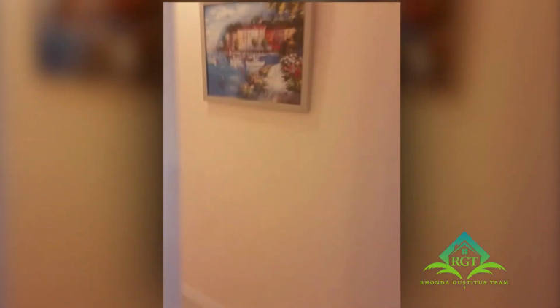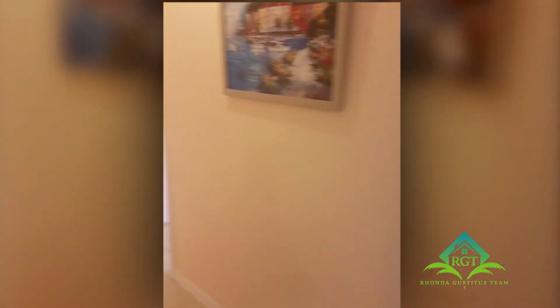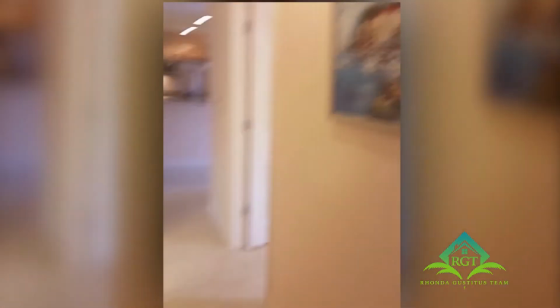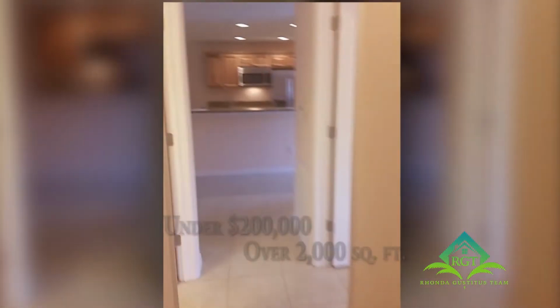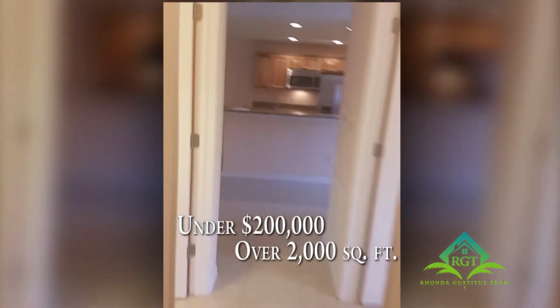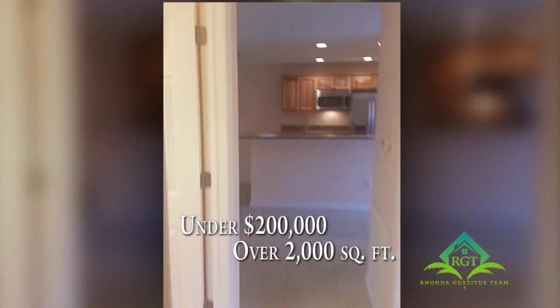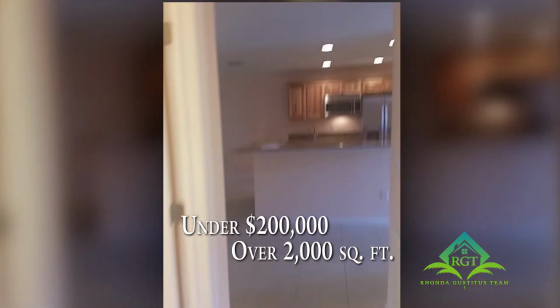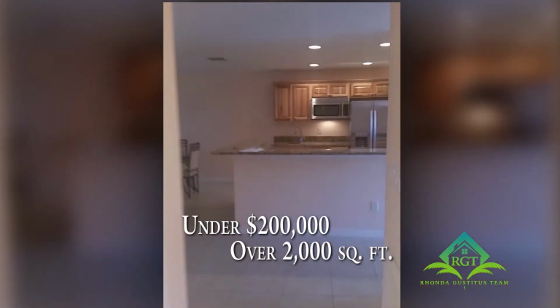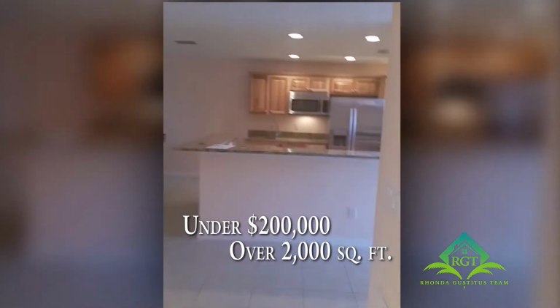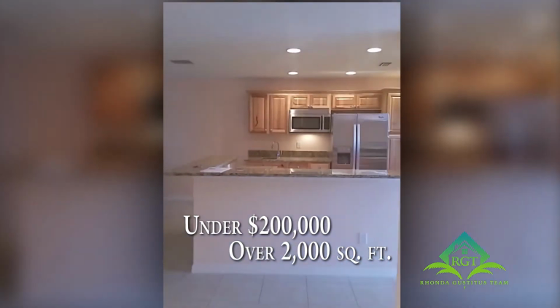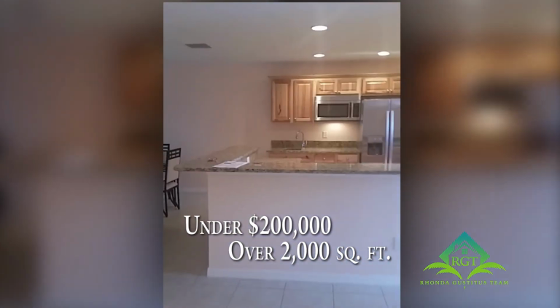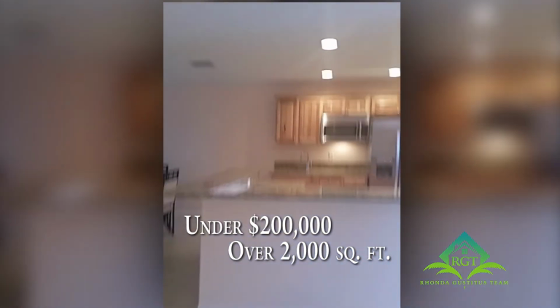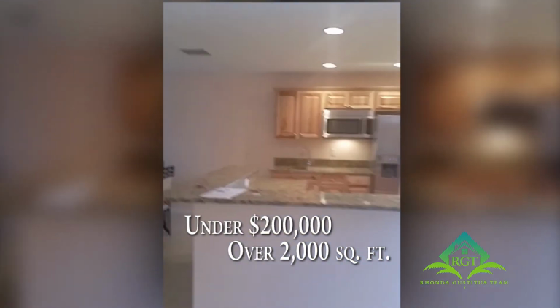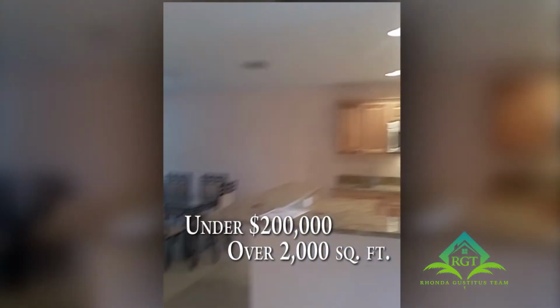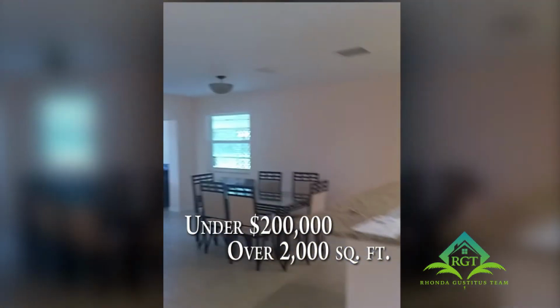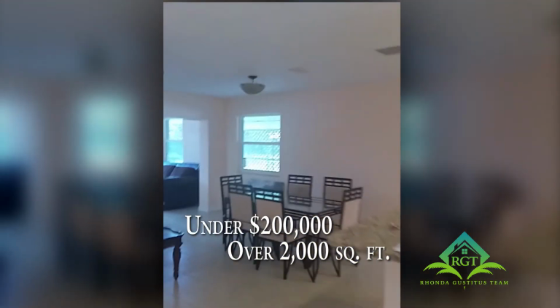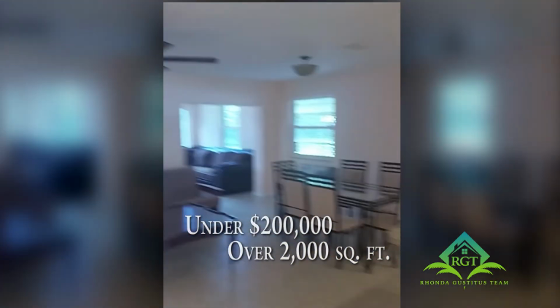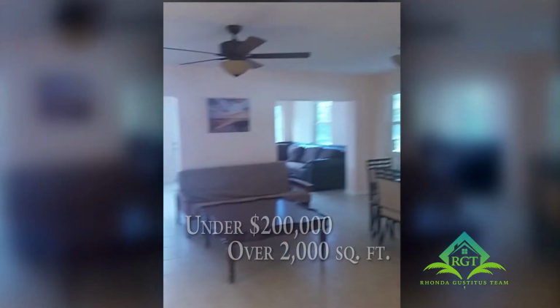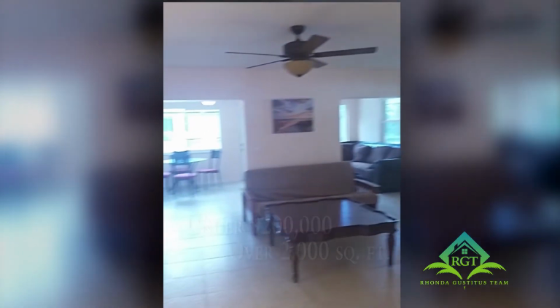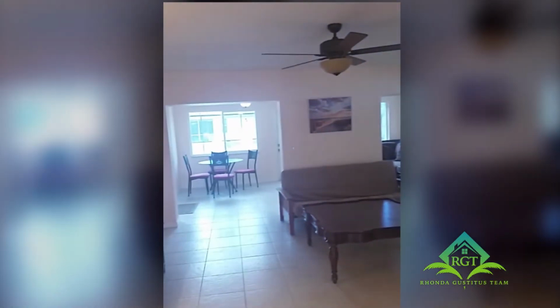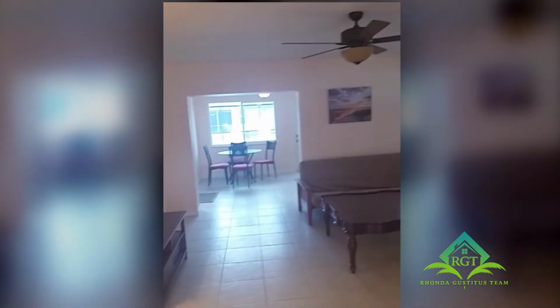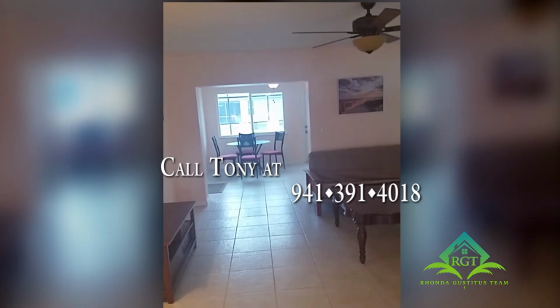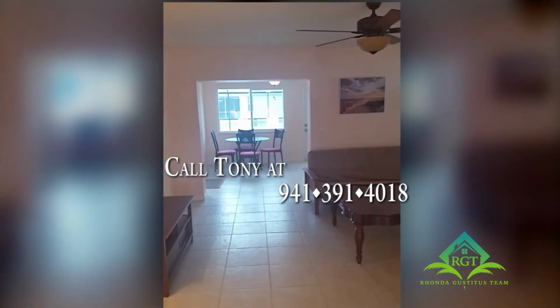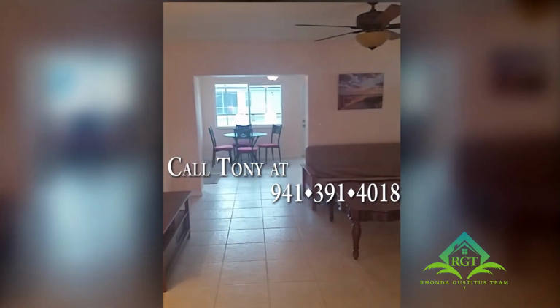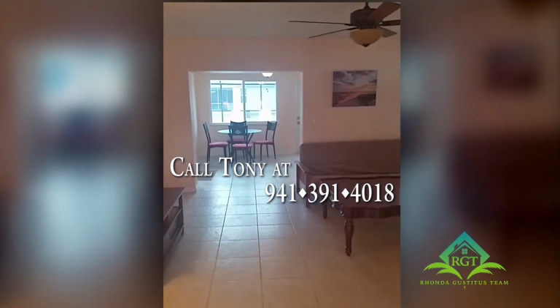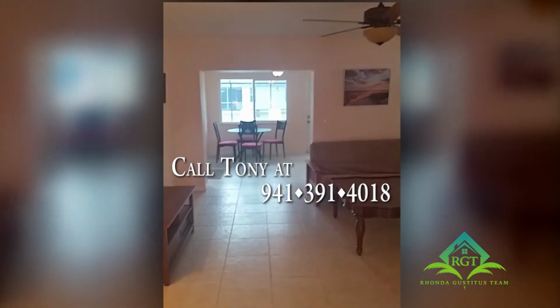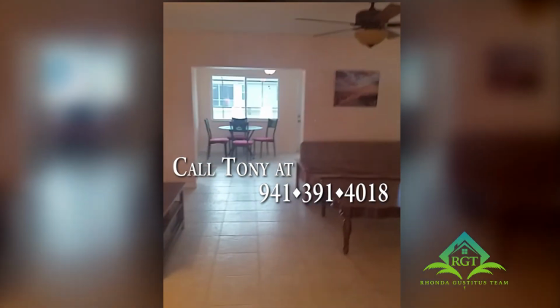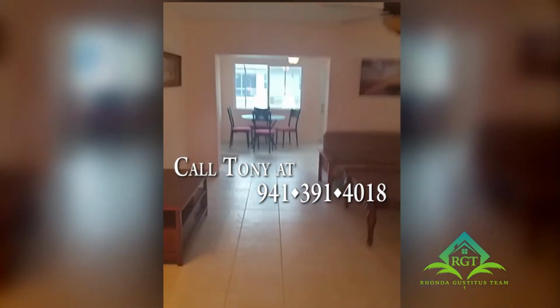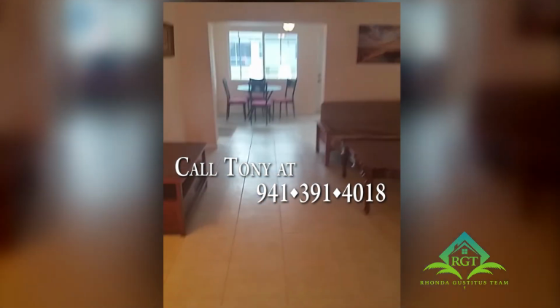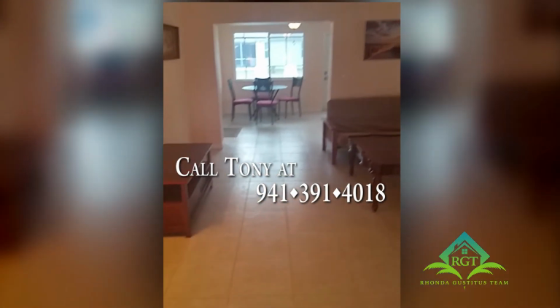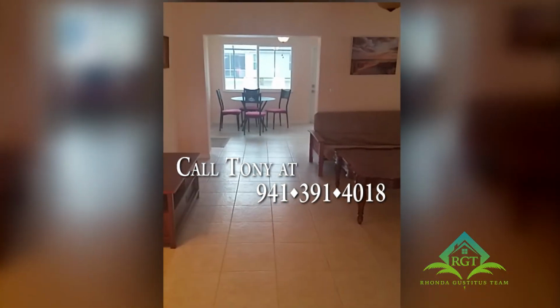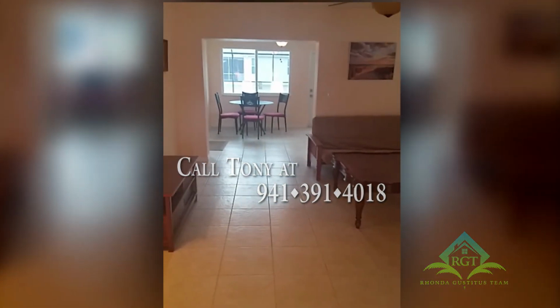Hope you like this home — it is under two hundred thousand dollars and over two thousand square feet. Give us a call right now at 391-4018, and have yourself a great day!